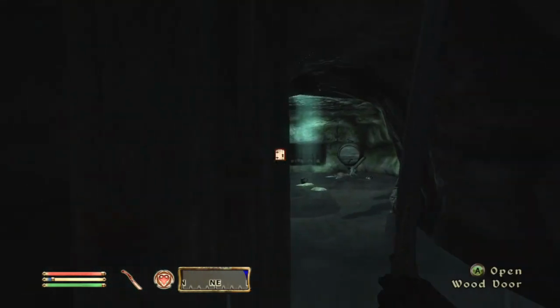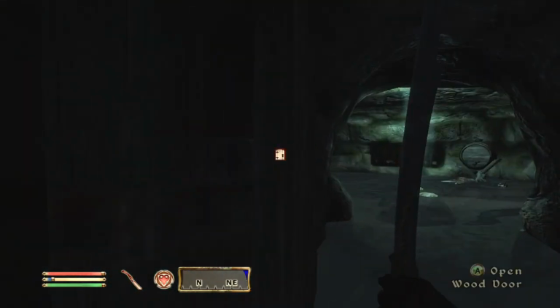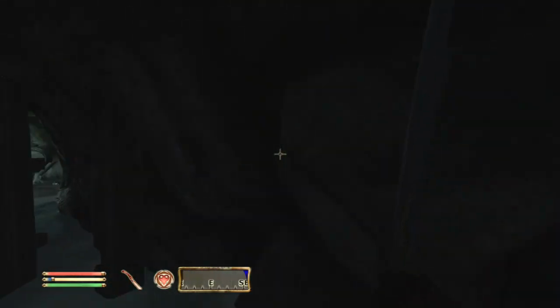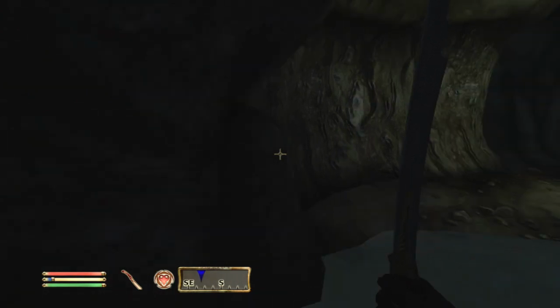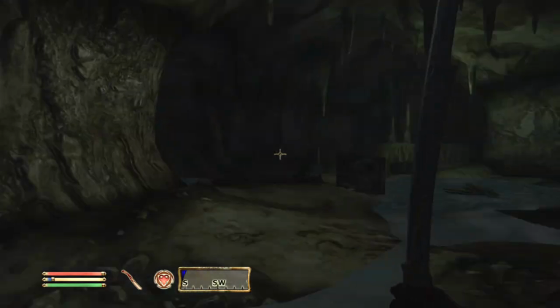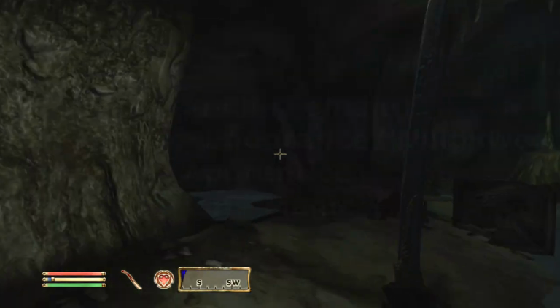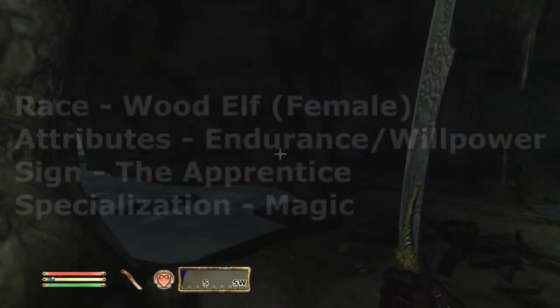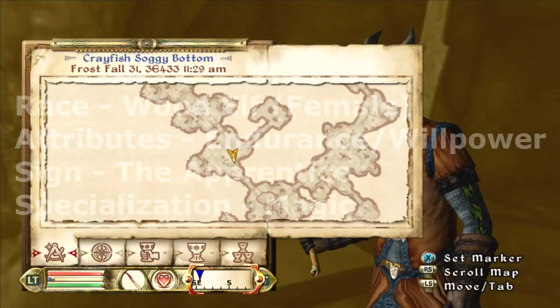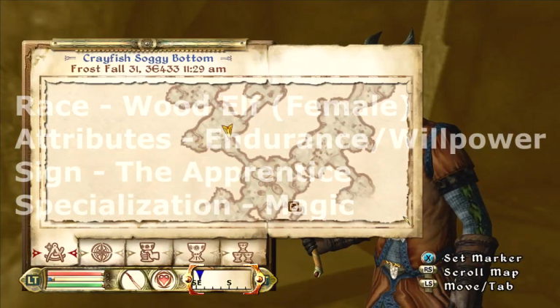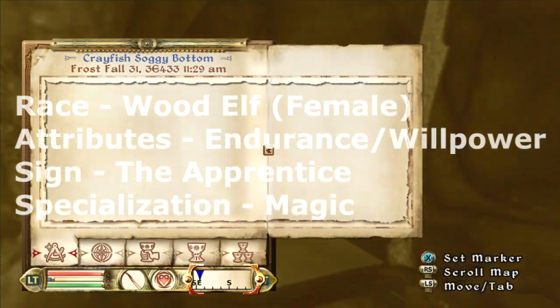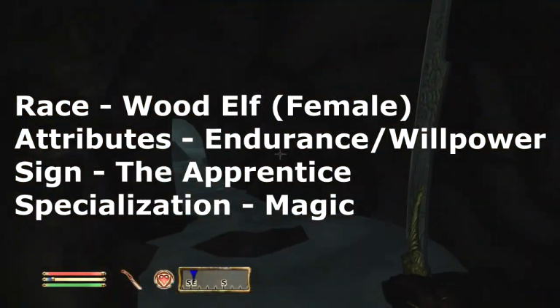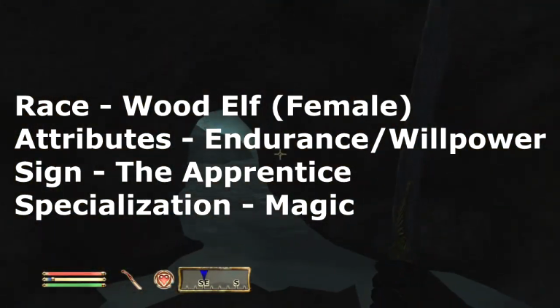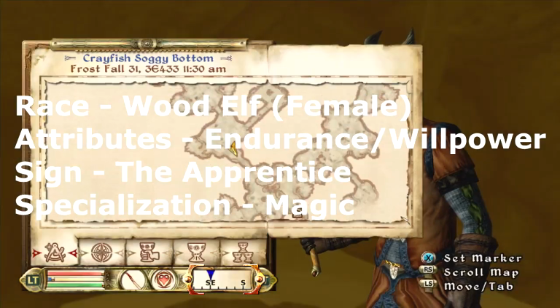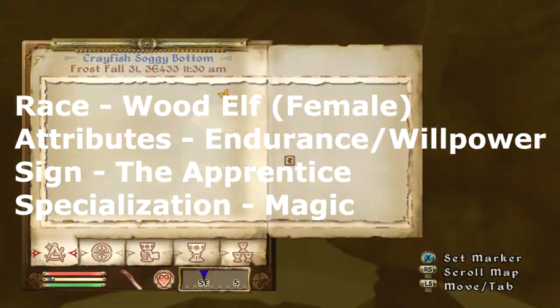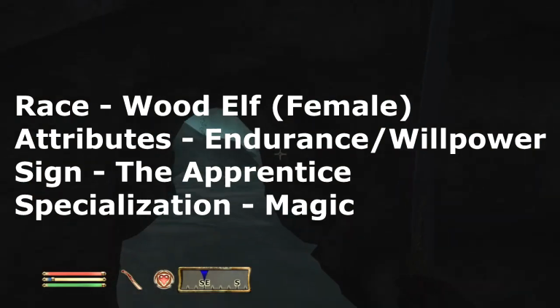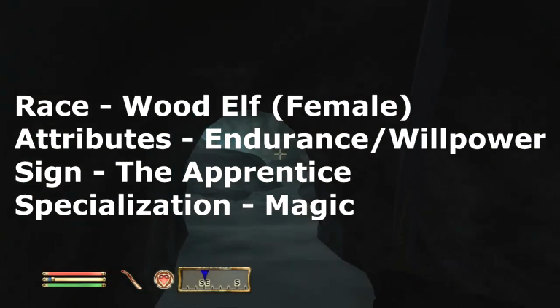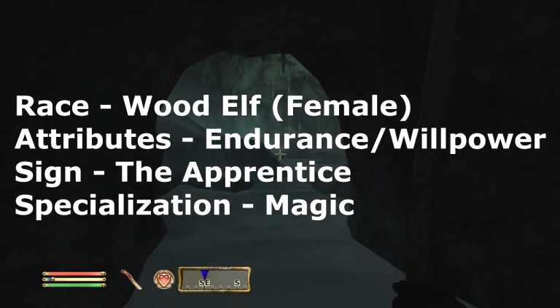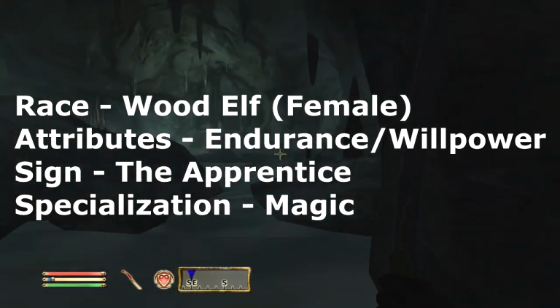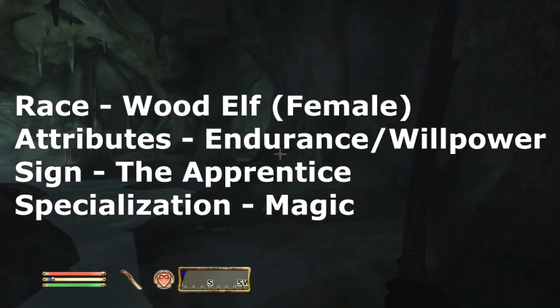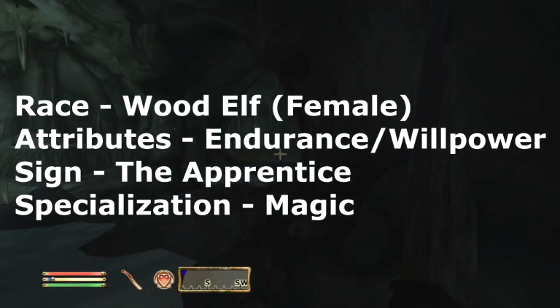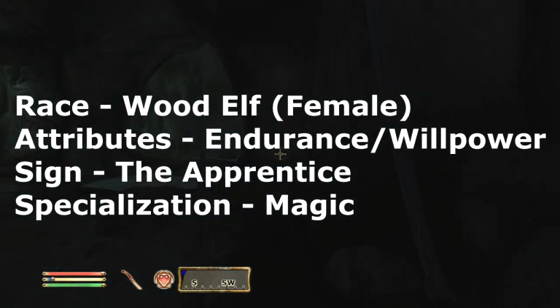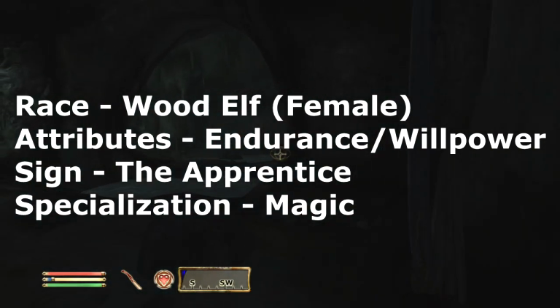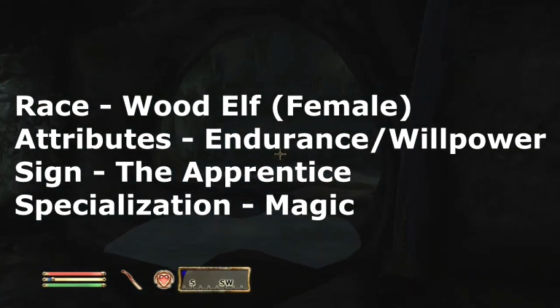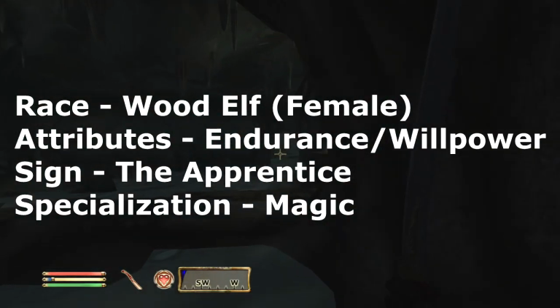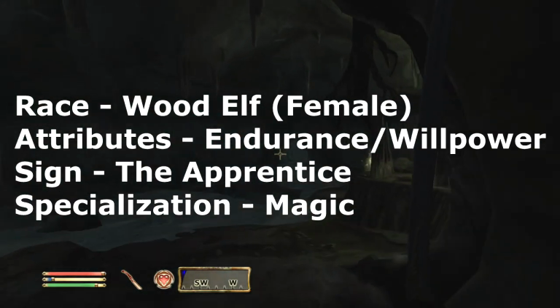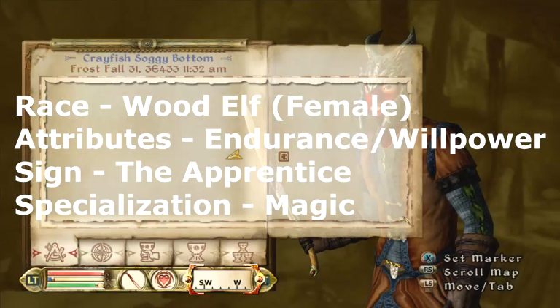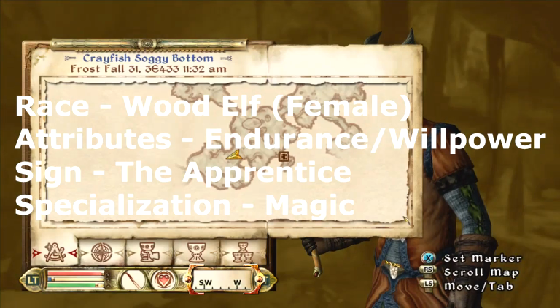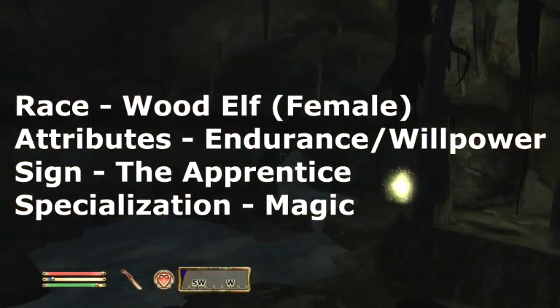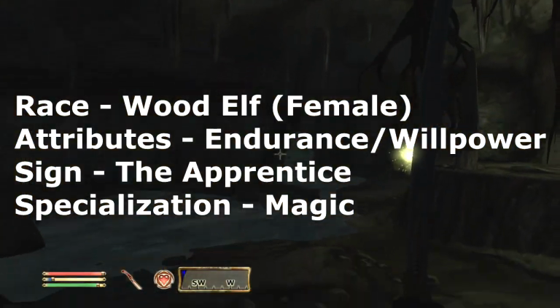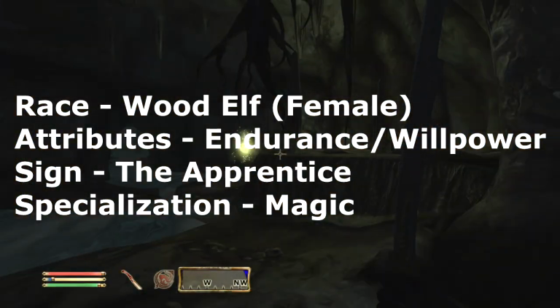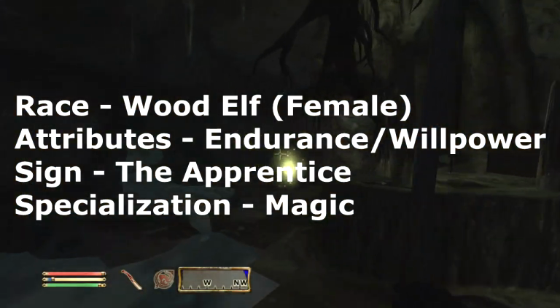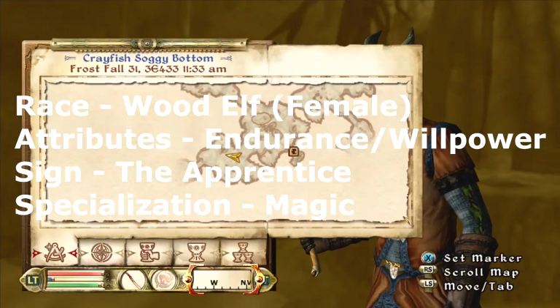As a Spriggan, you're going to pick a female Wood Elf, because Spriggans are female and Wood Elves look like Spriggans — that's the closest thing you can get. Your two attributes are going to be Endurance and Willpower. You're going to pick a Magic Specialization and the Apprentice Sign.